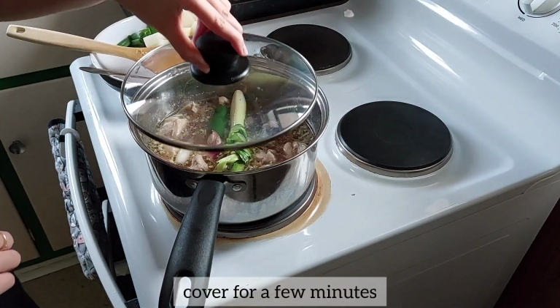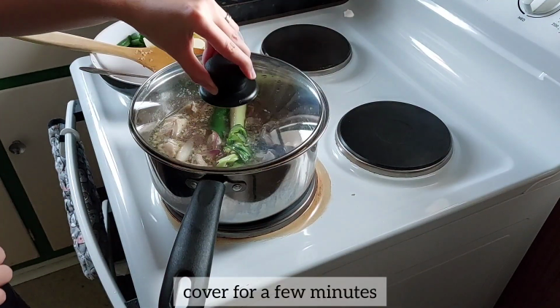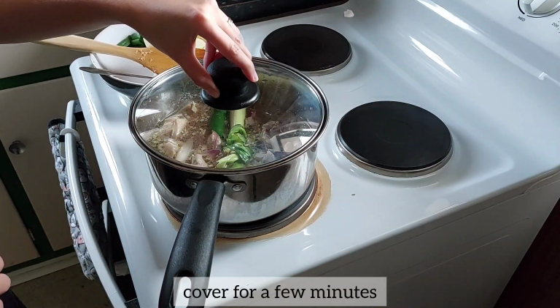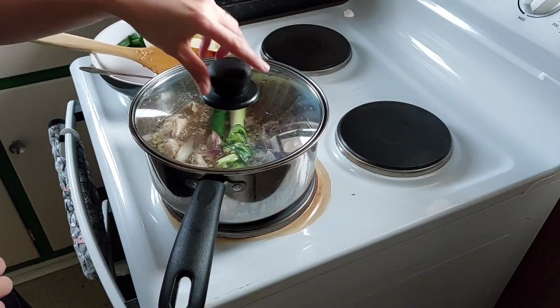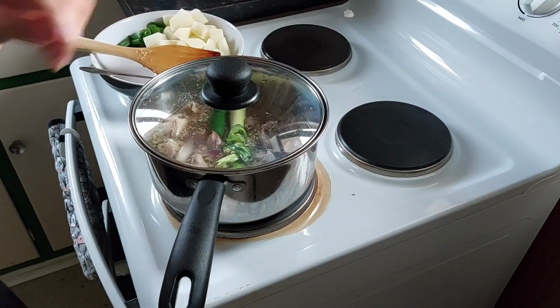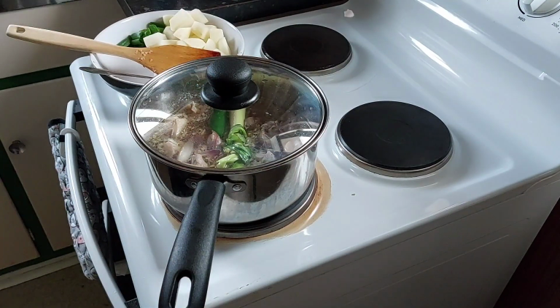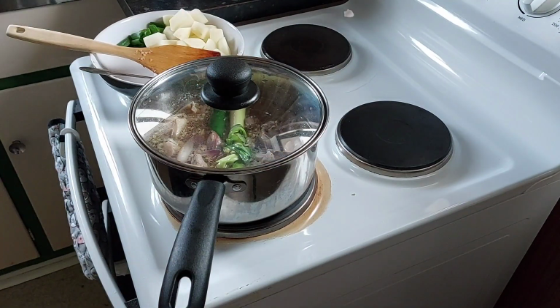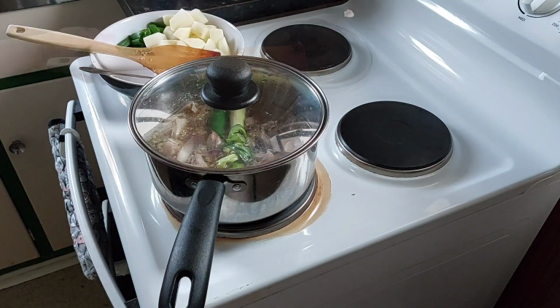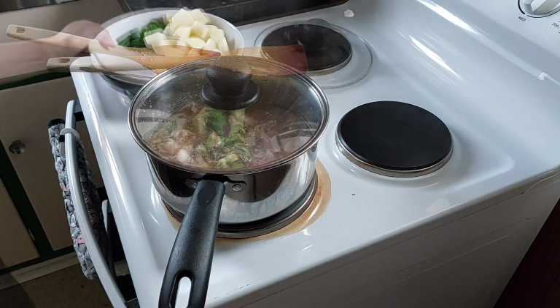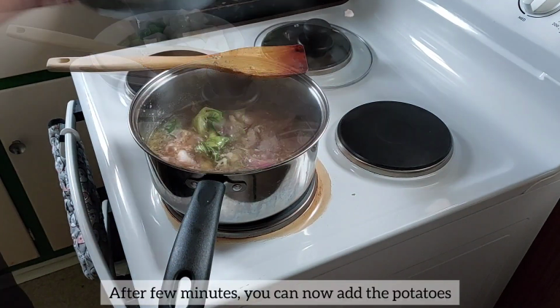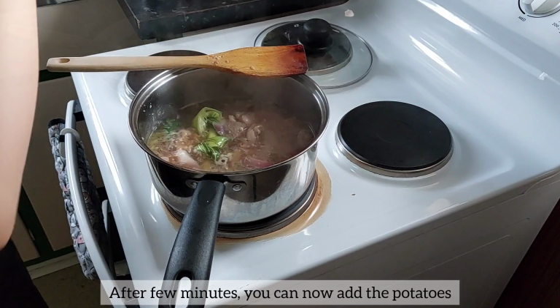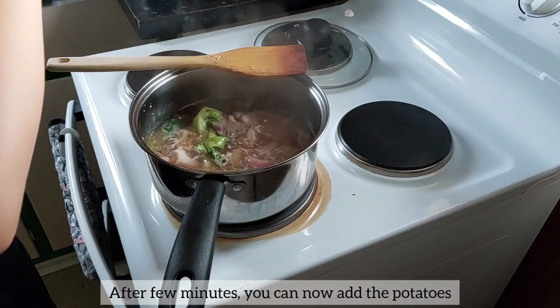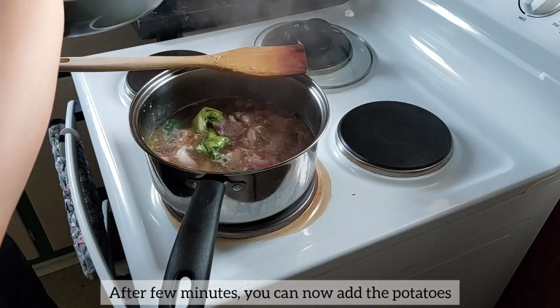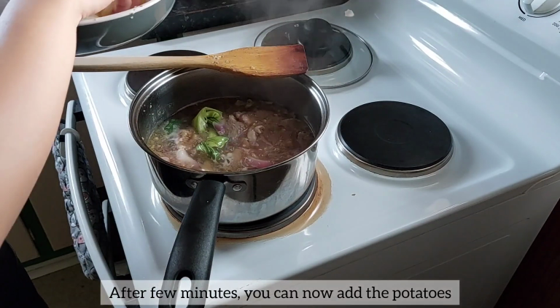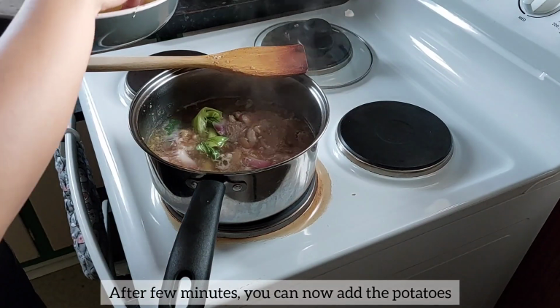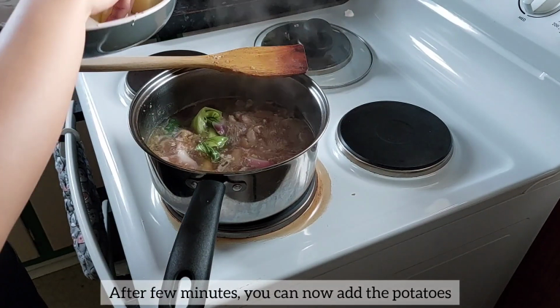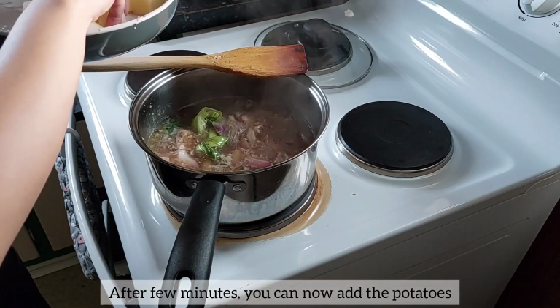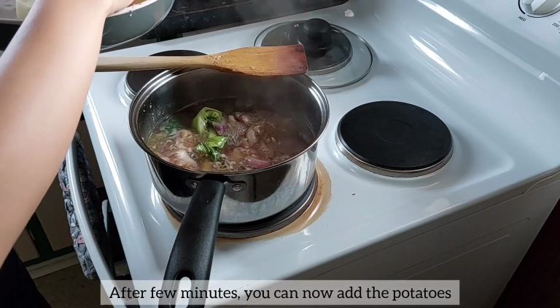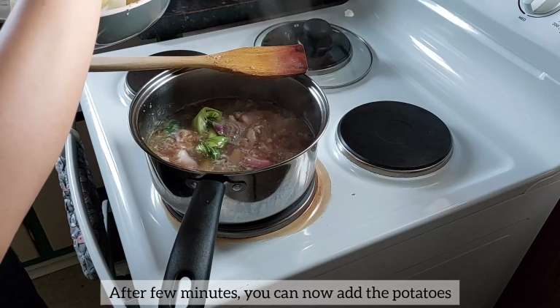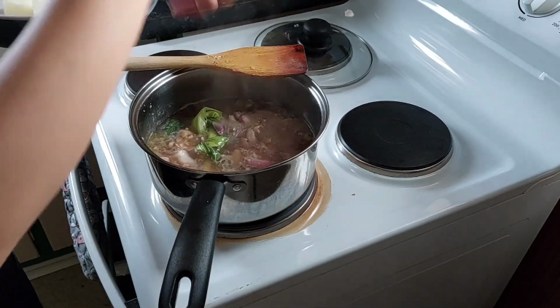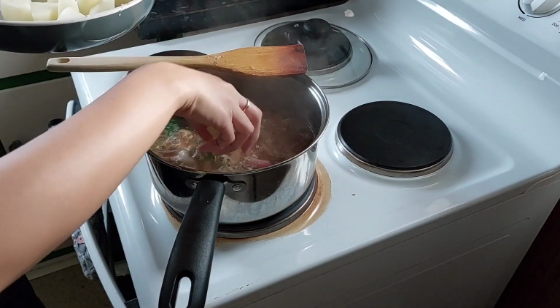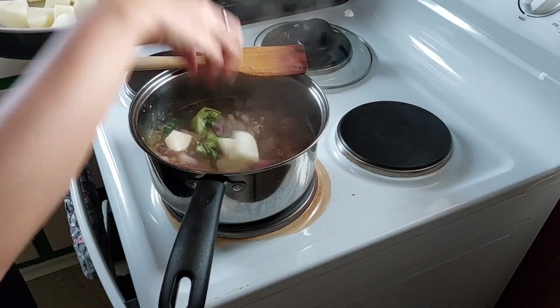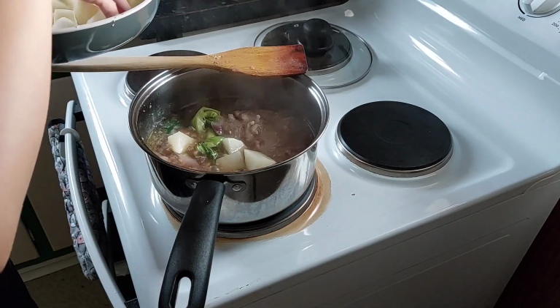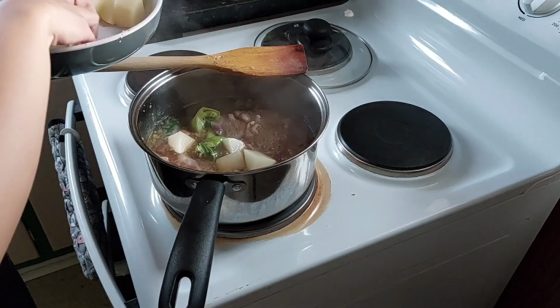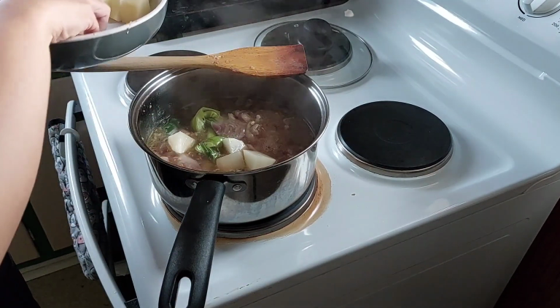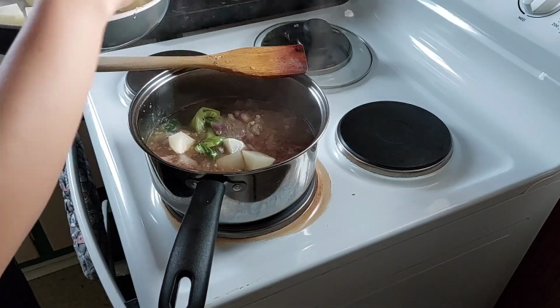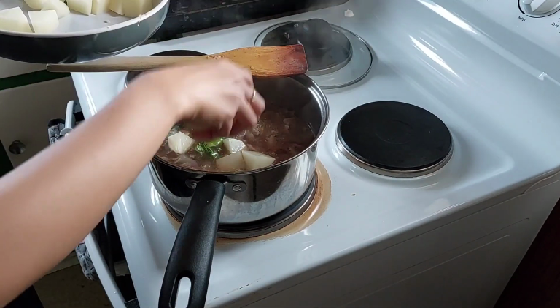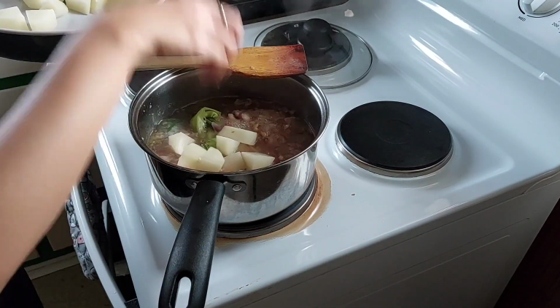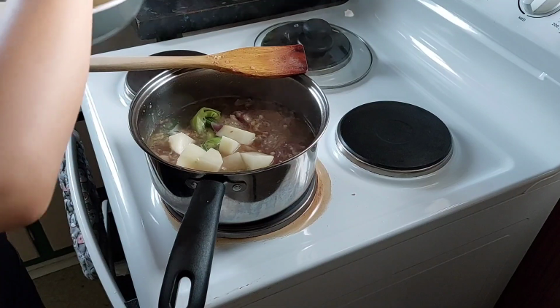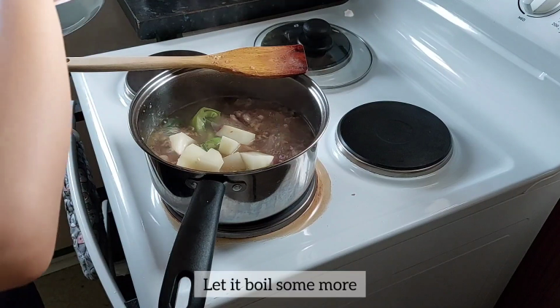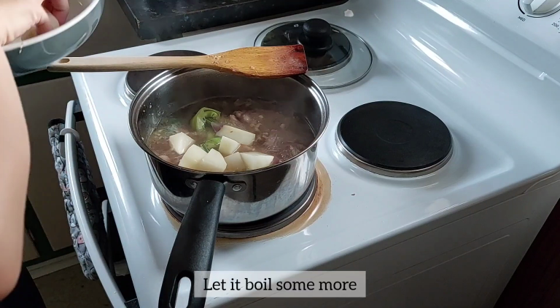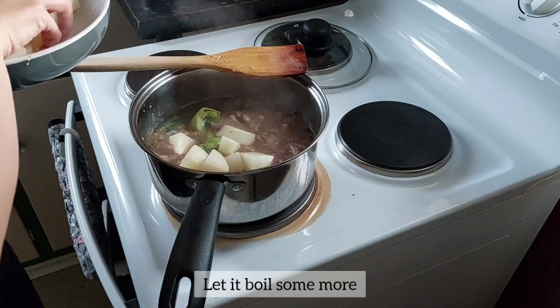Cover for a few minutes. After a few minutes, you can now add the potatoes. Let it boil some more.